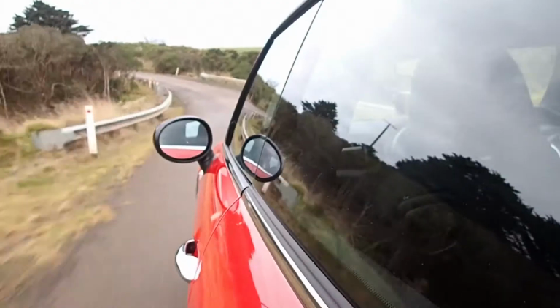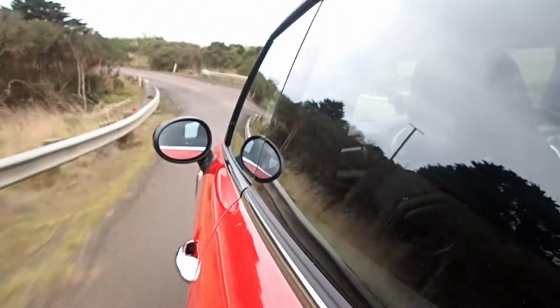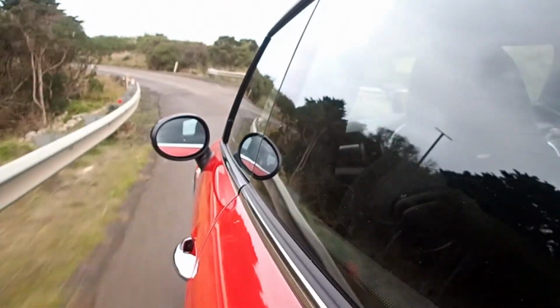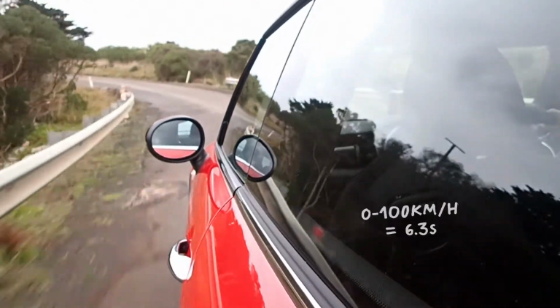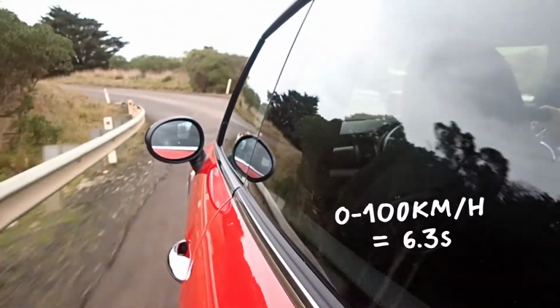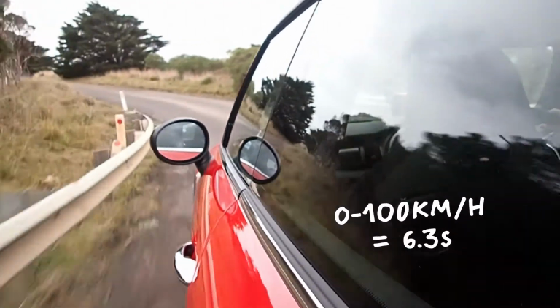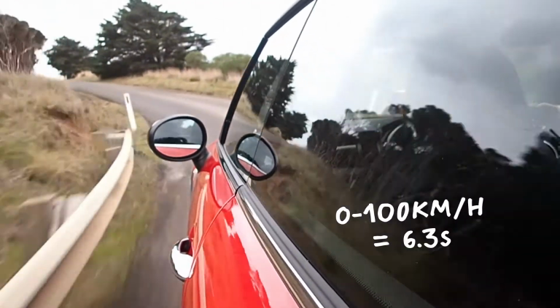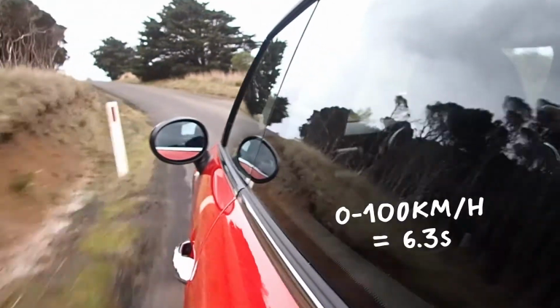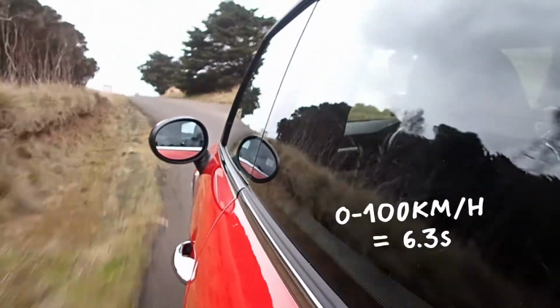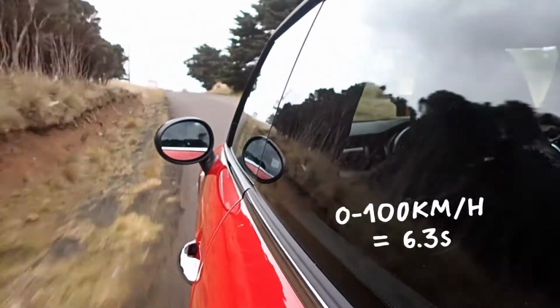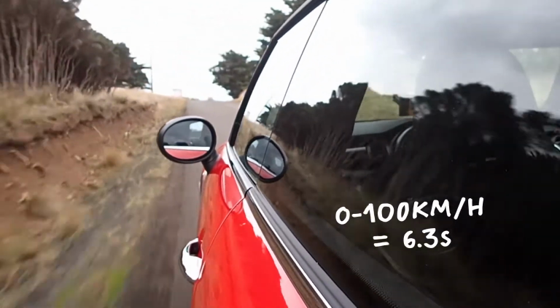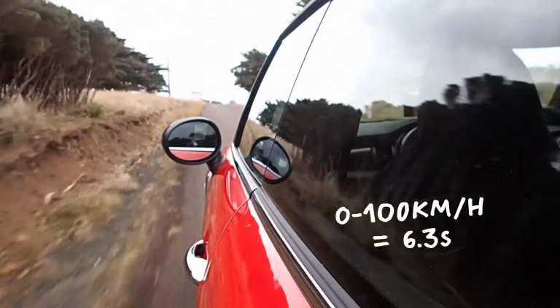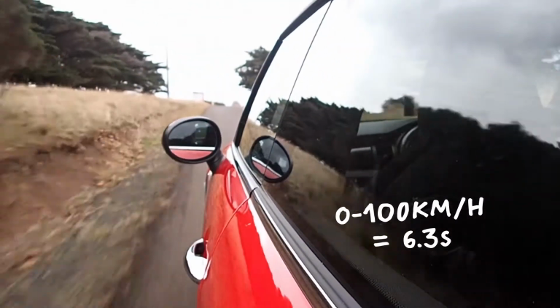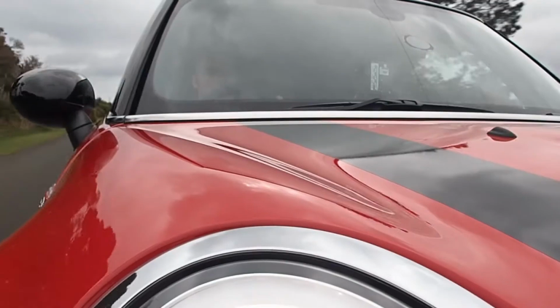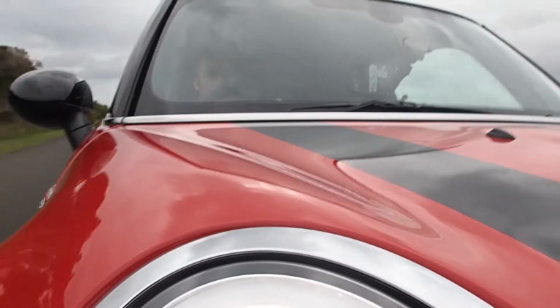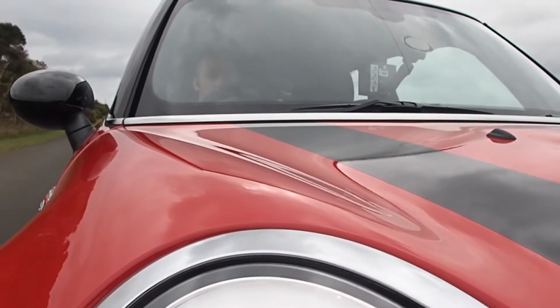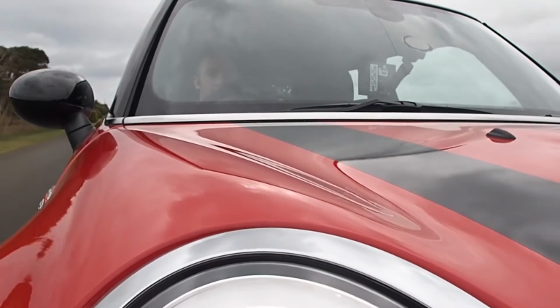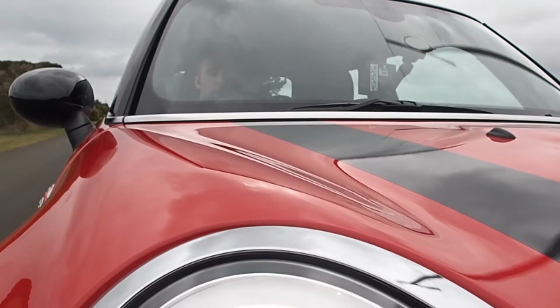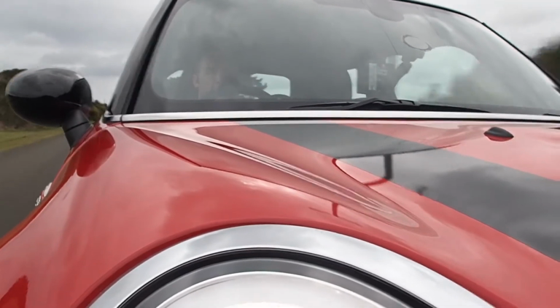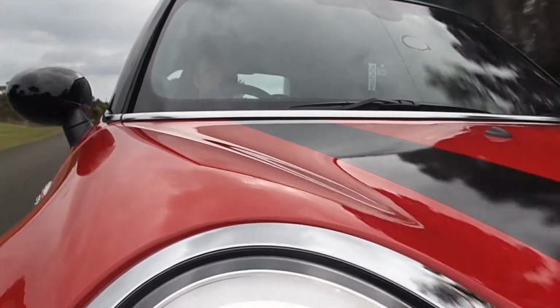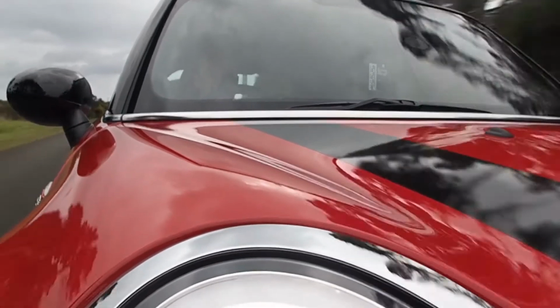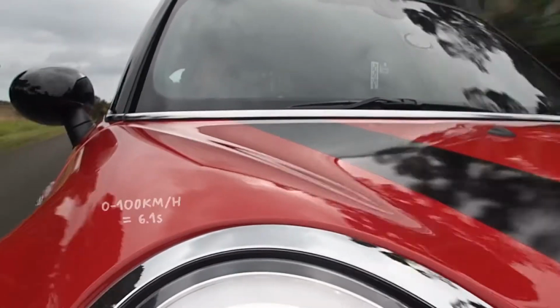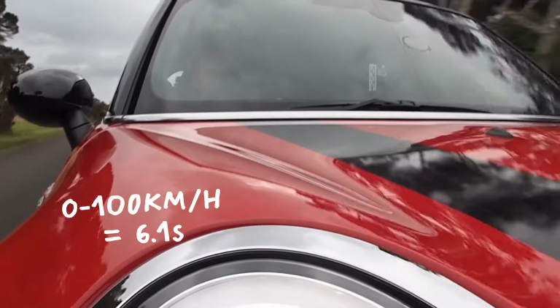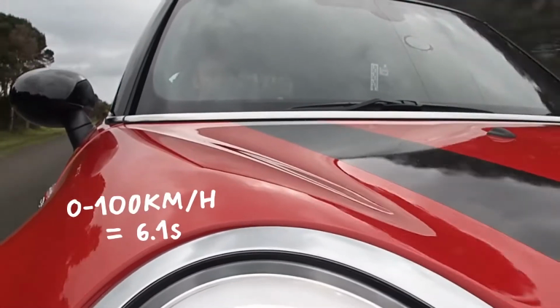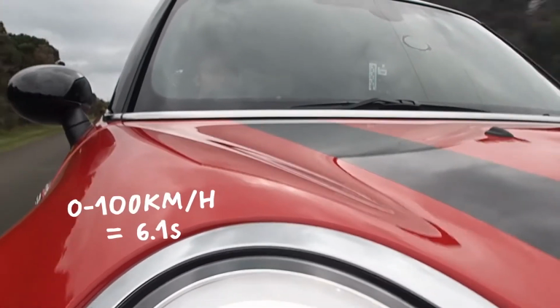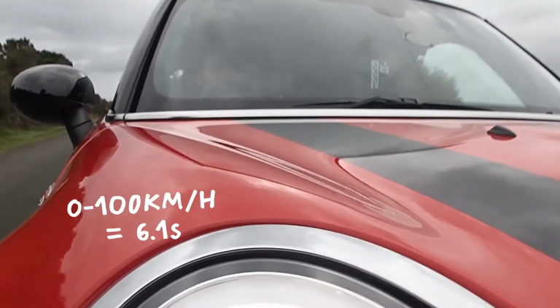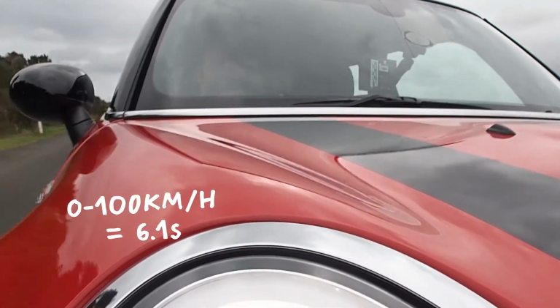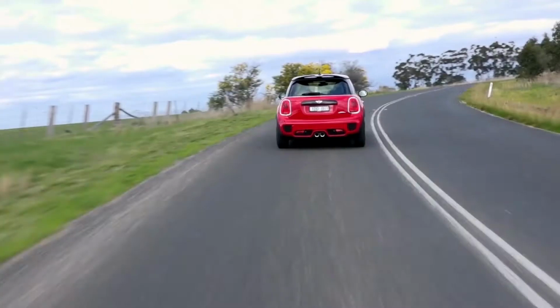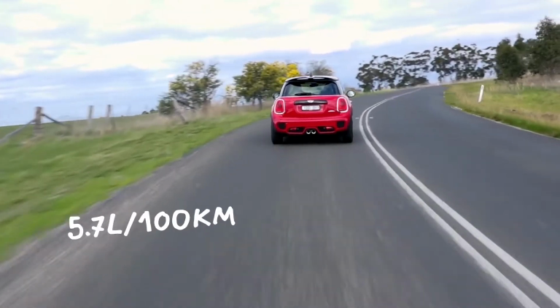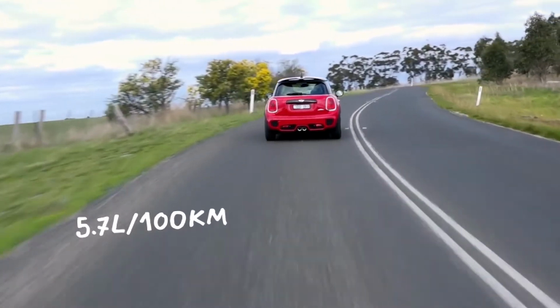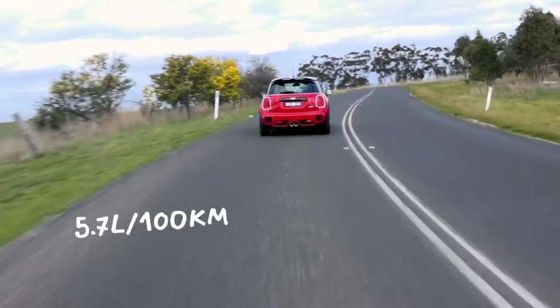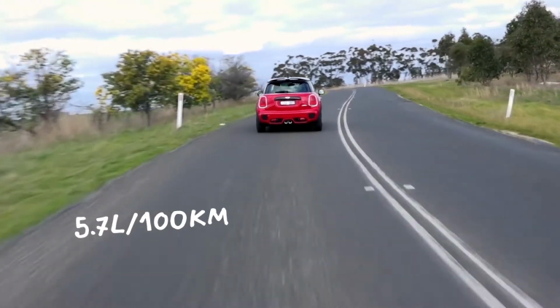The six-speed manual may seem like the most obvious choice for a hot Mini, but like most autos these days, the six-speed self-shifter is actually quicker and a whole litre more efficient on the combined cycle.